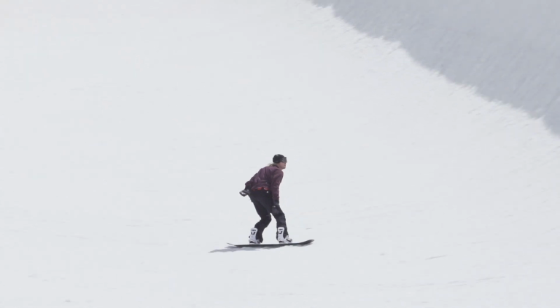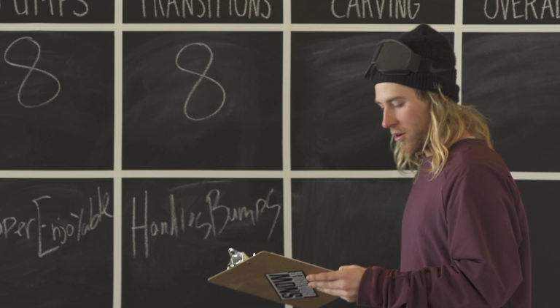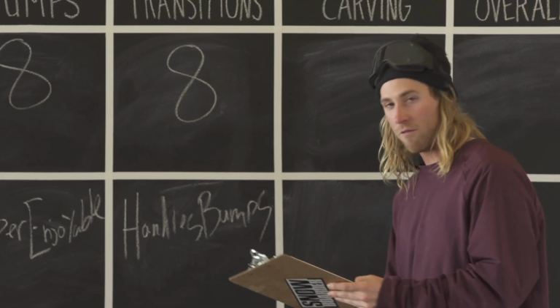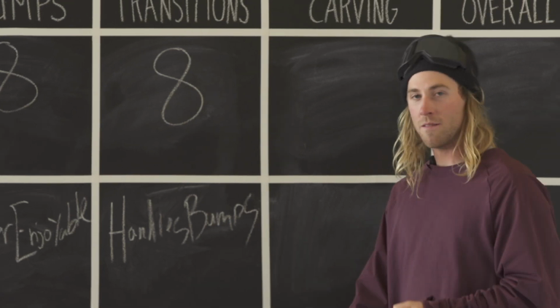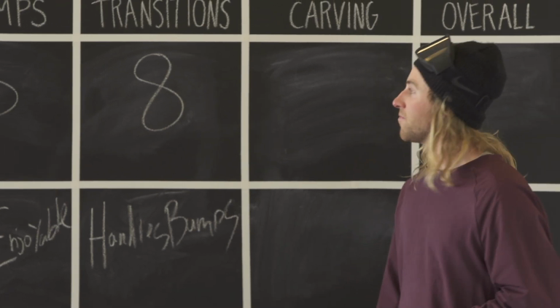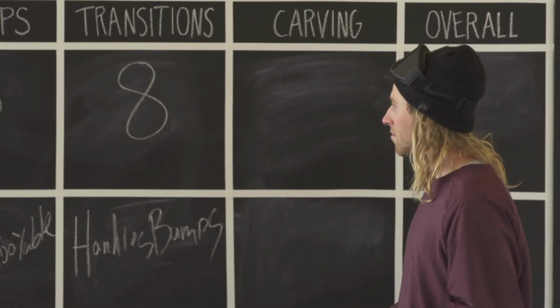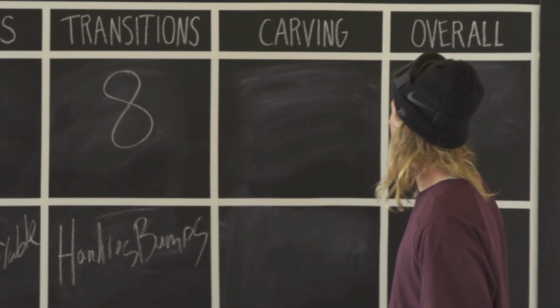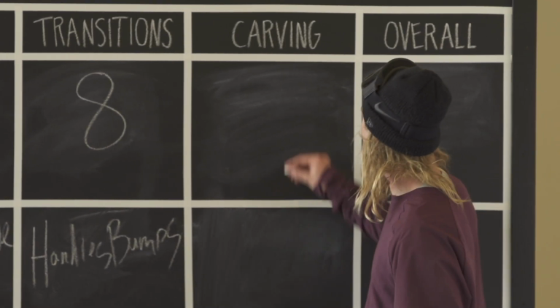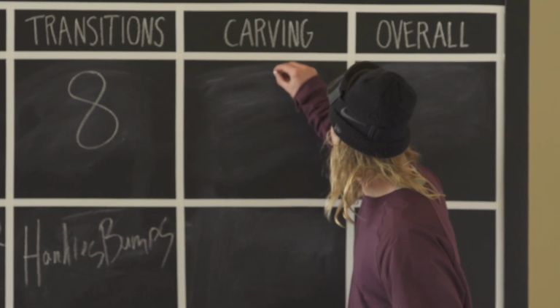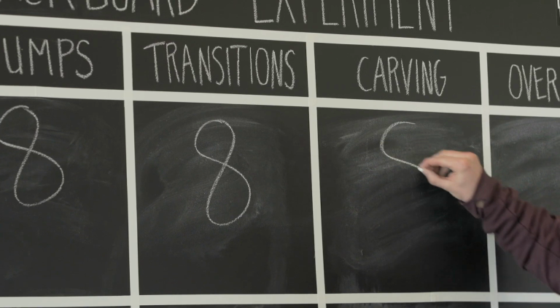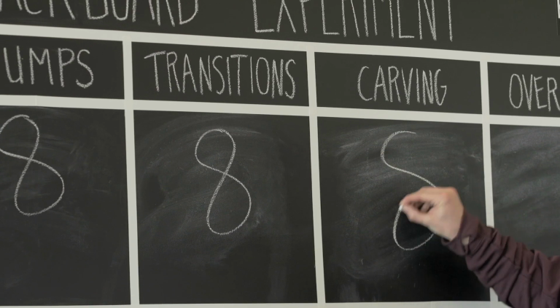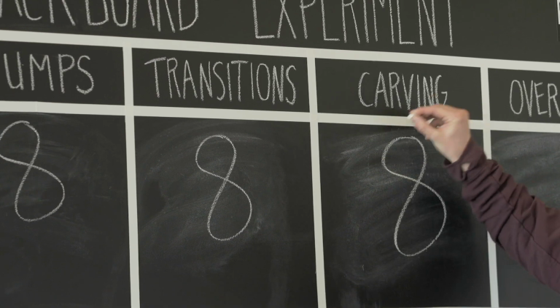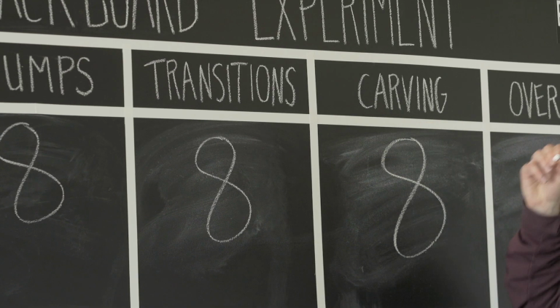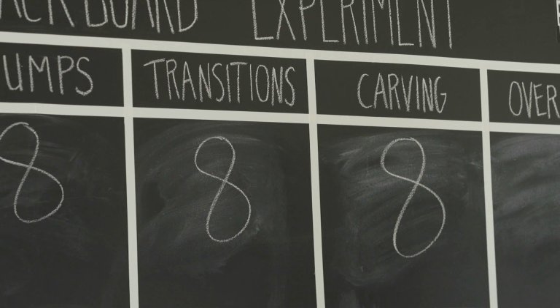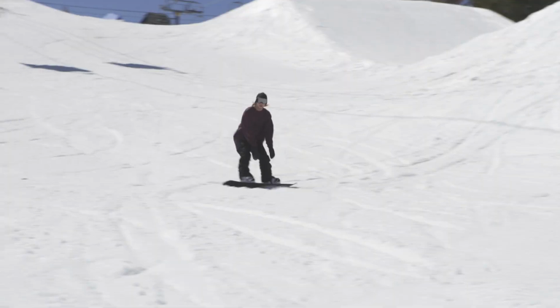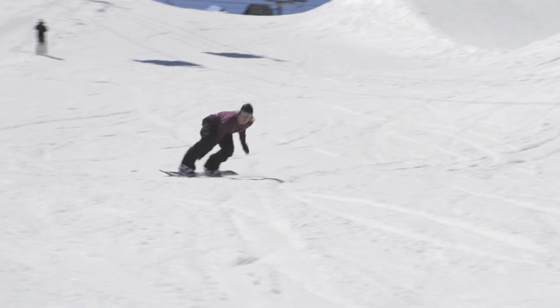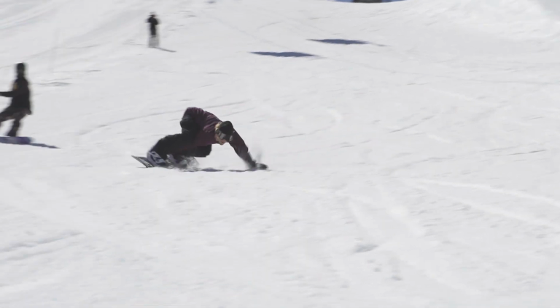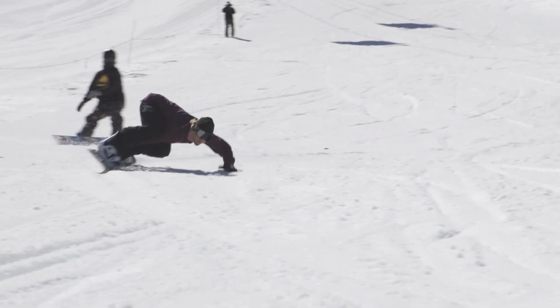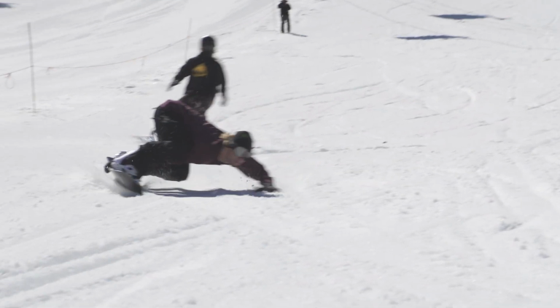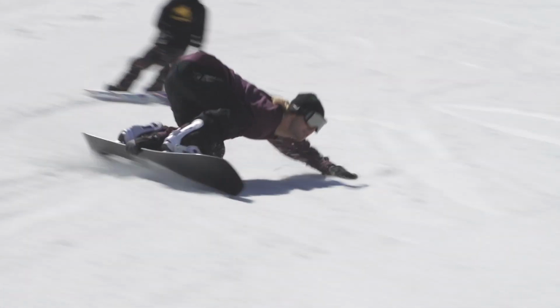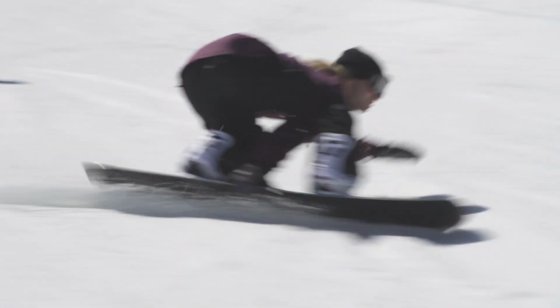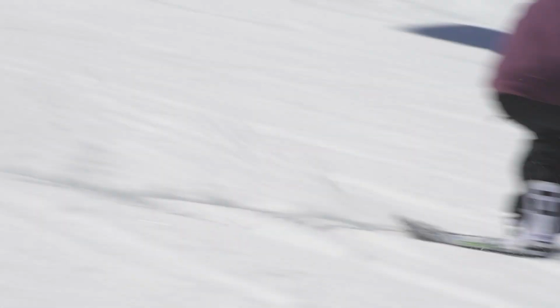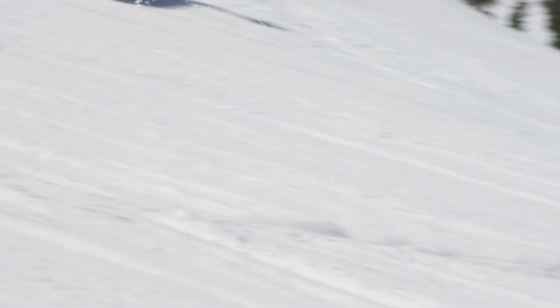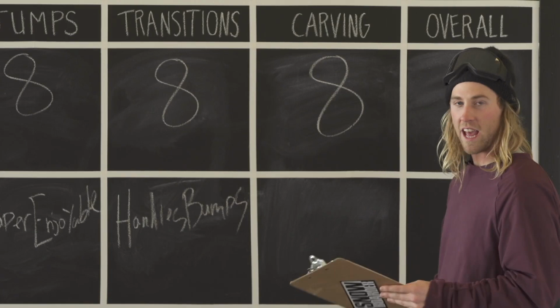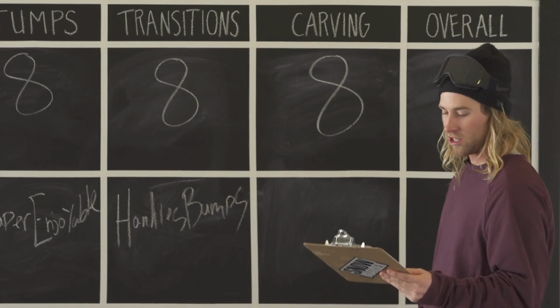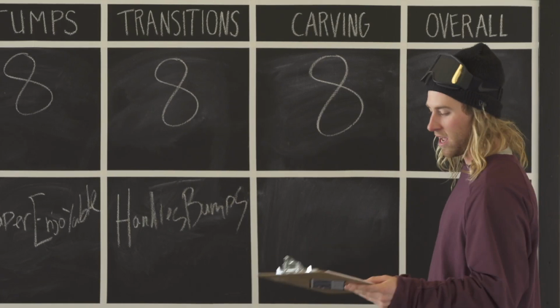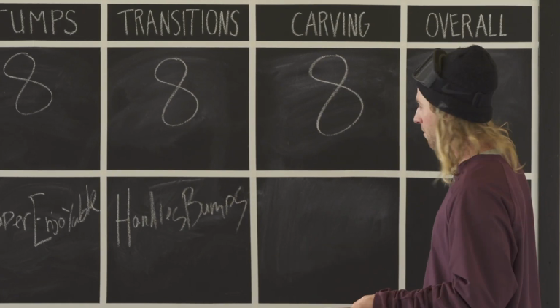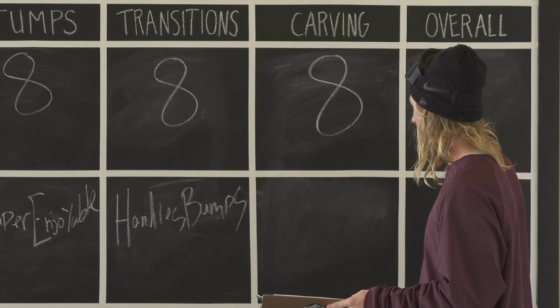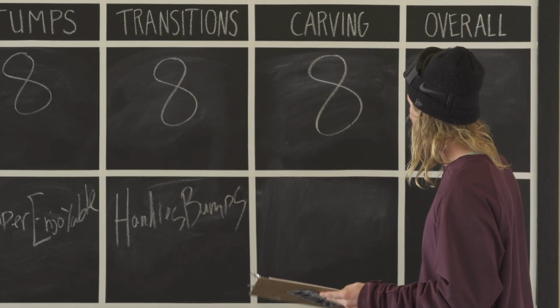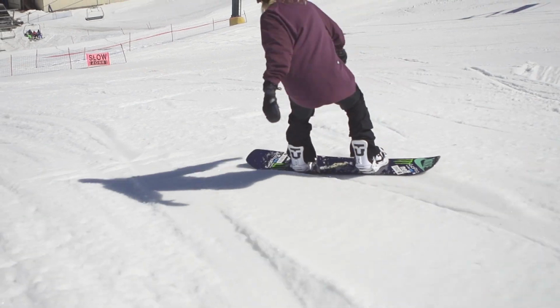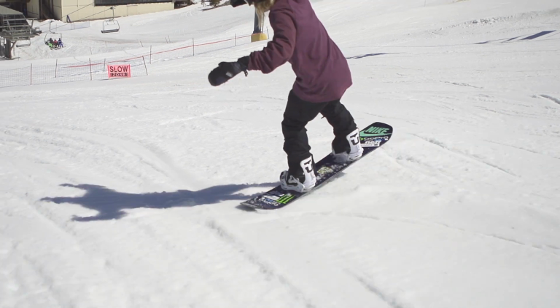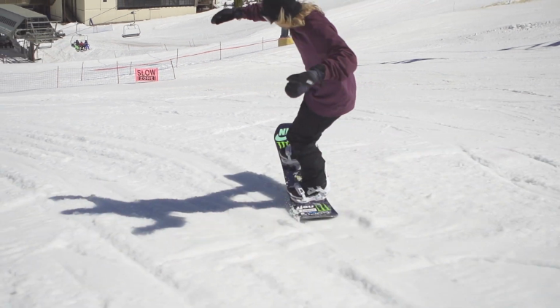For carving — another eight. Really good, really responsive, quick edge to edge, amazing for butters. Really awesome.